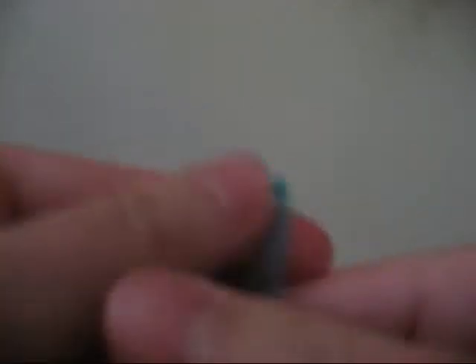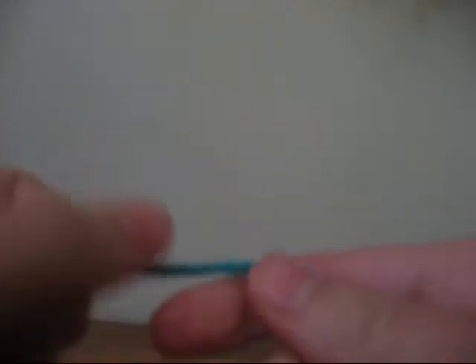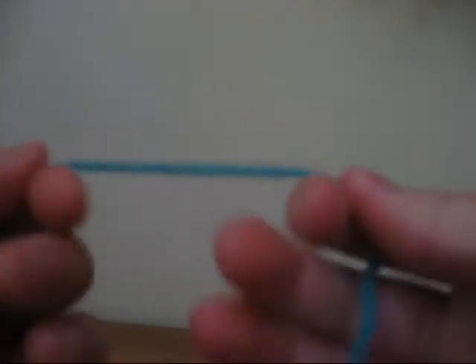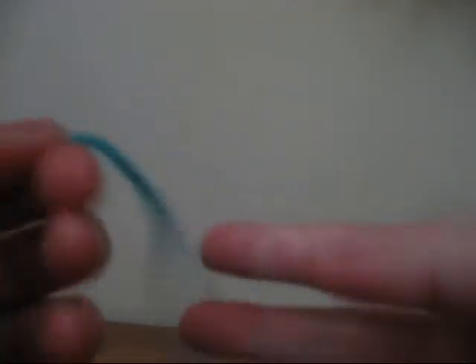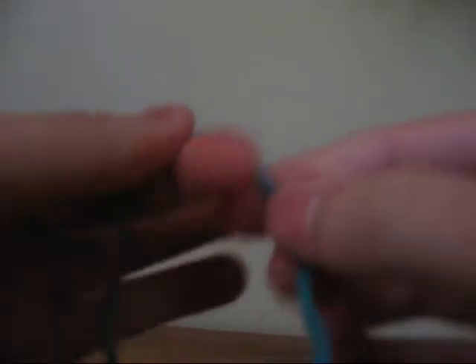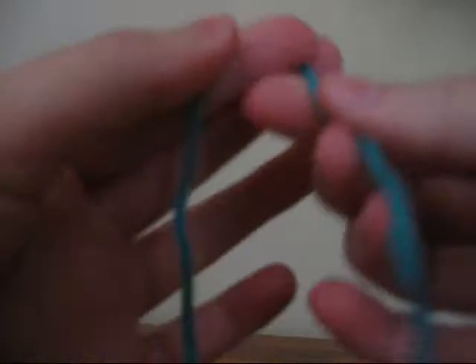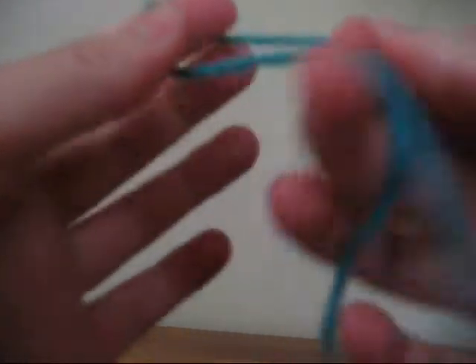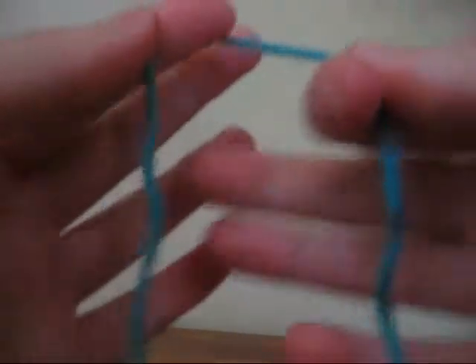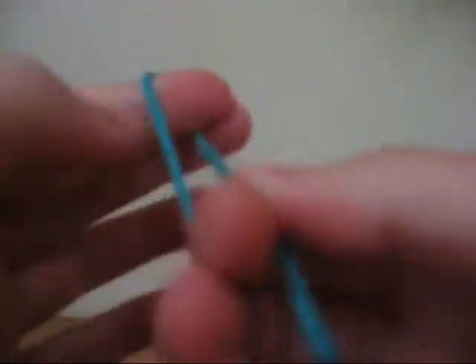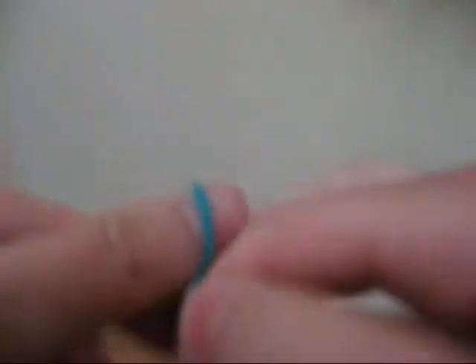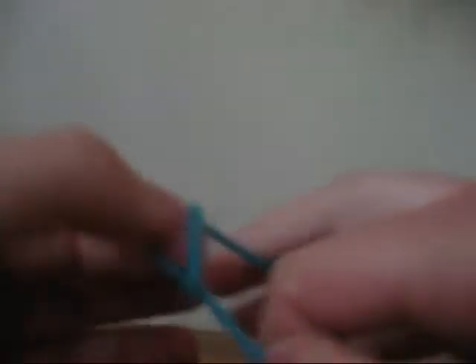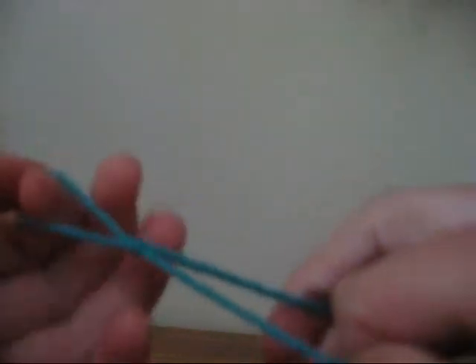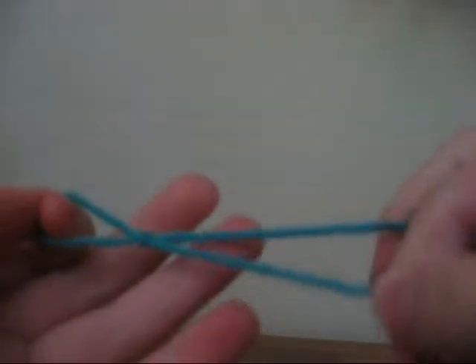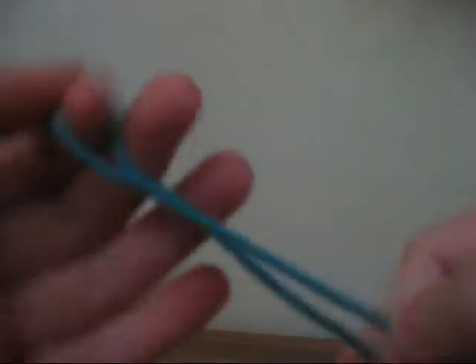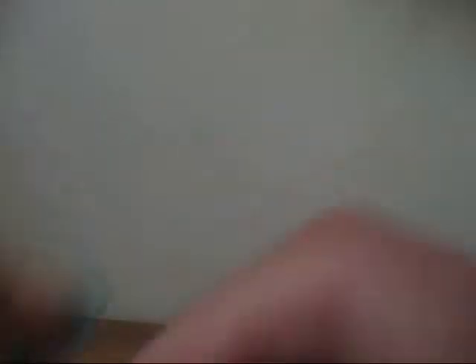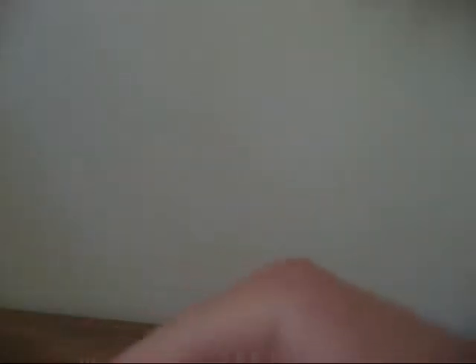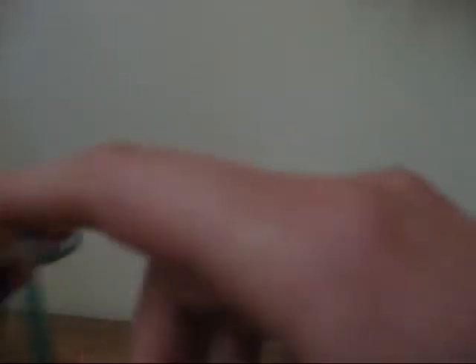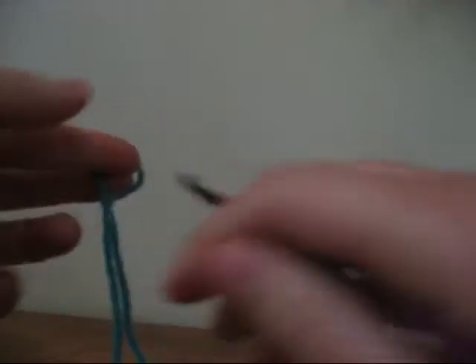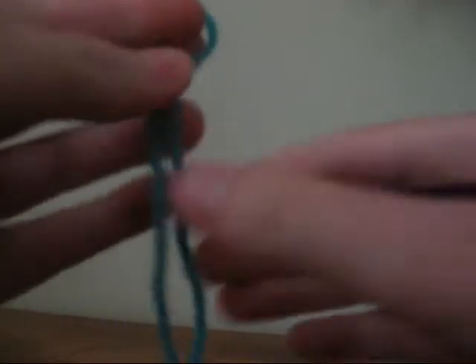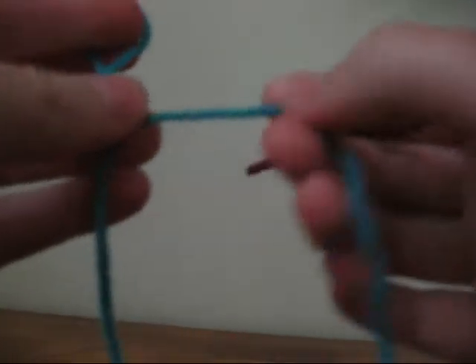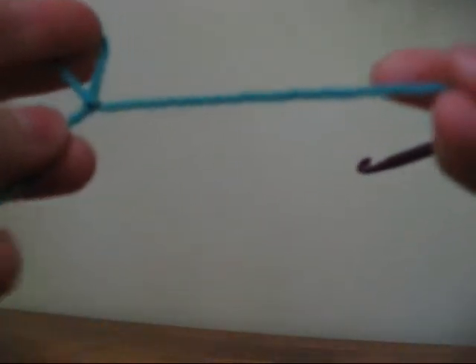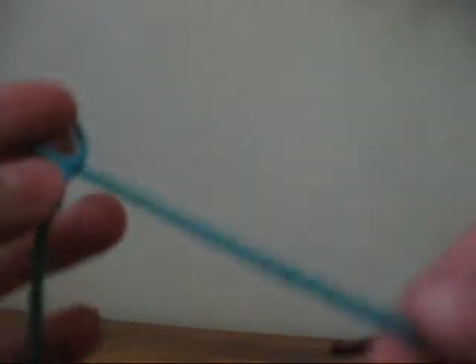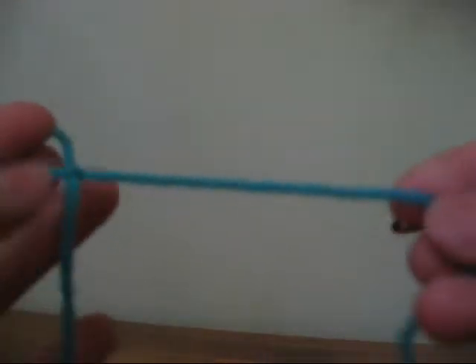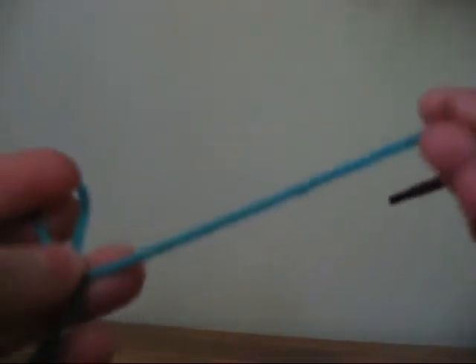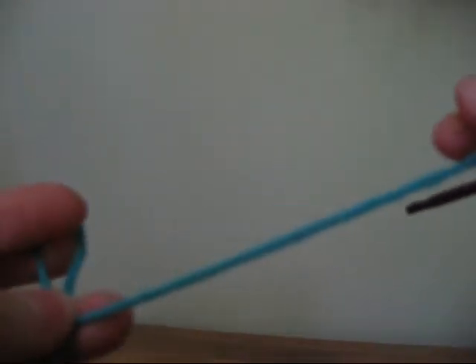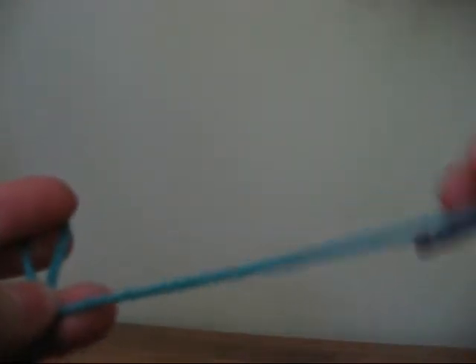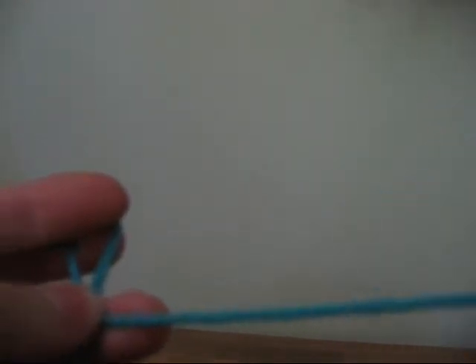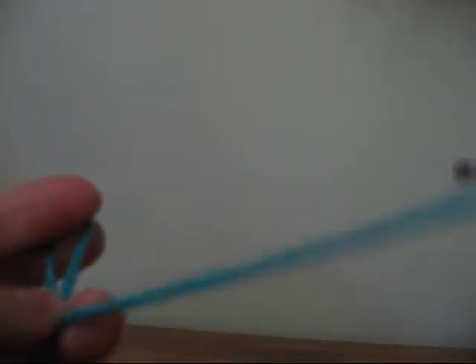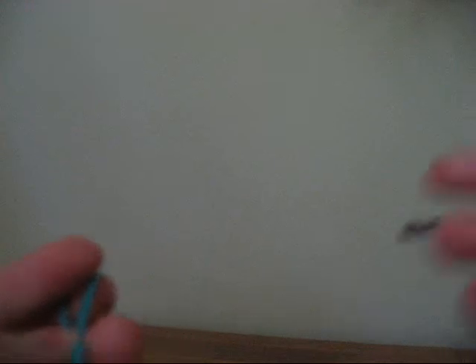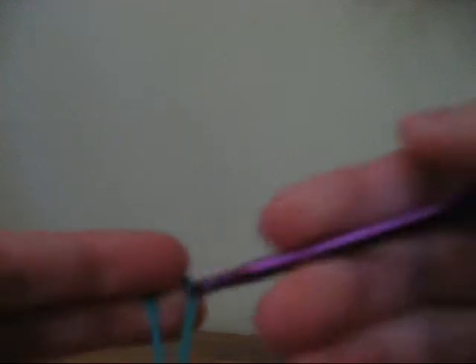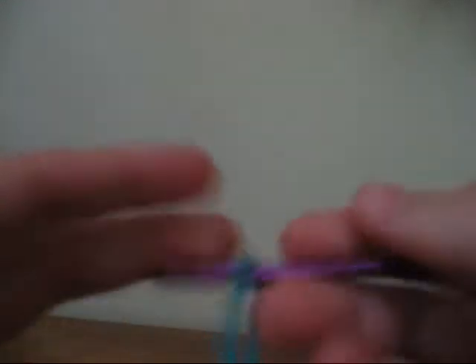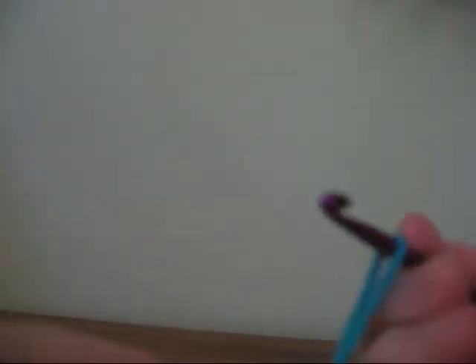Take your yarn and do the slip stitch. When you do this, you want to make sure that you have a long tail at the end so you can tie the bracelet around your wrist.